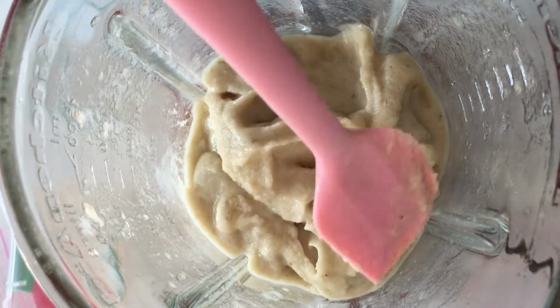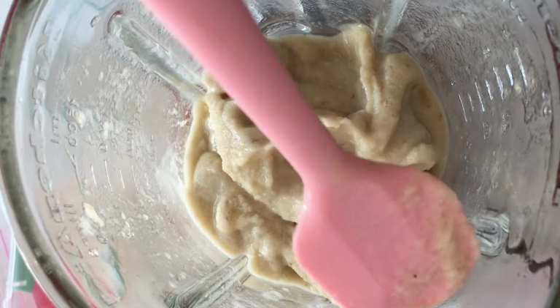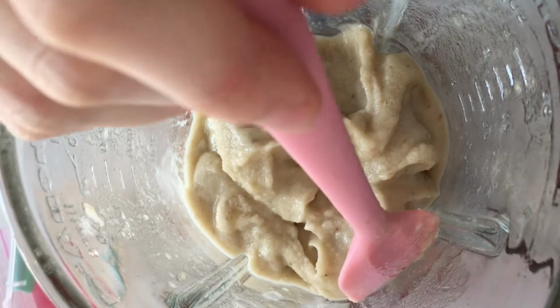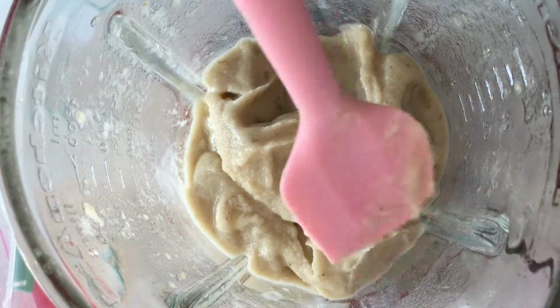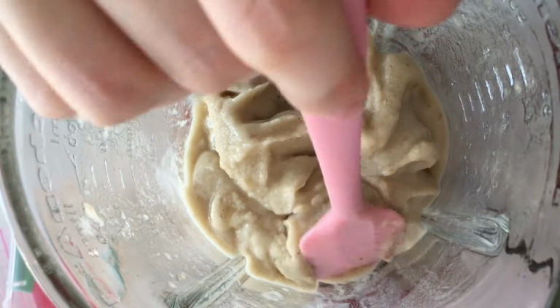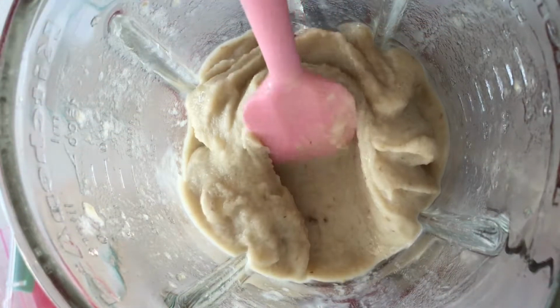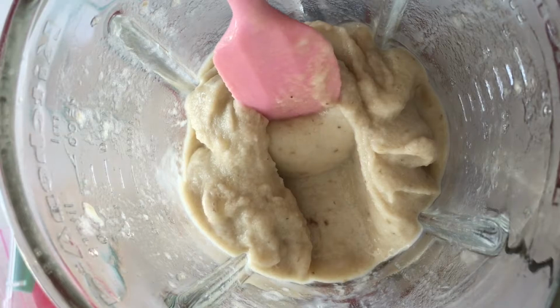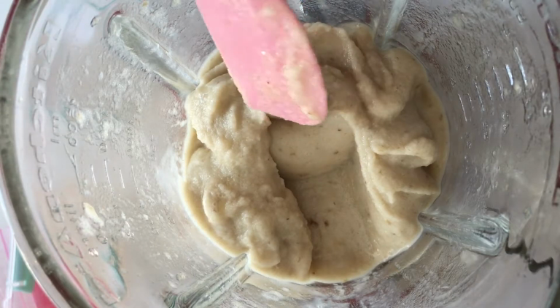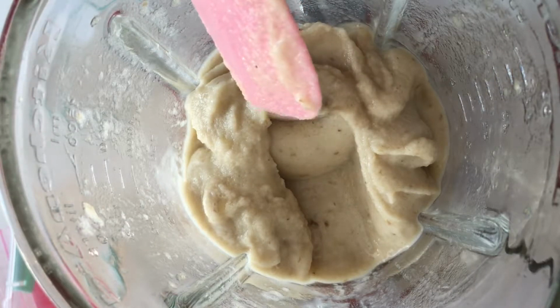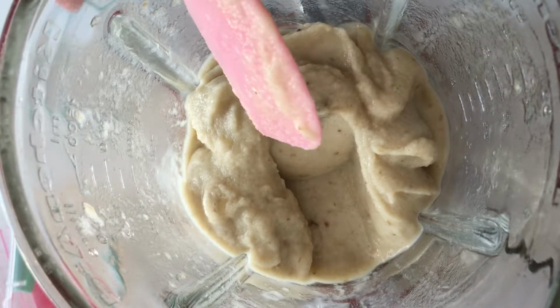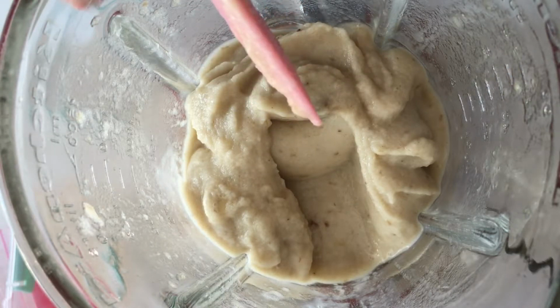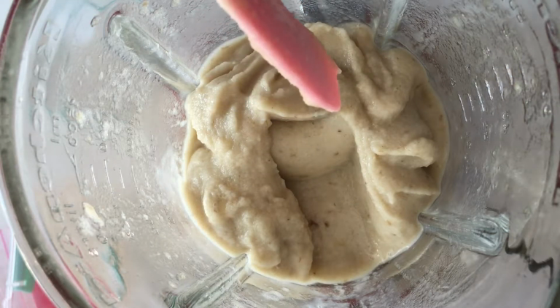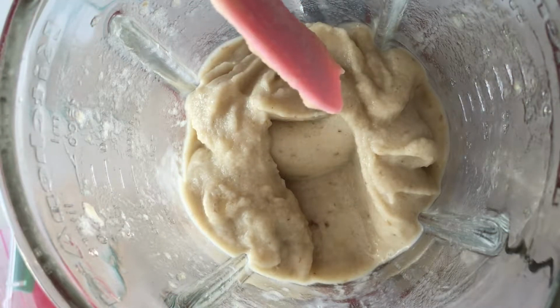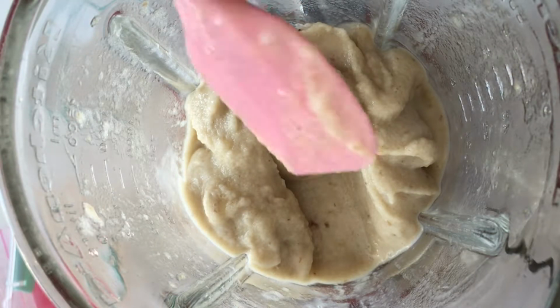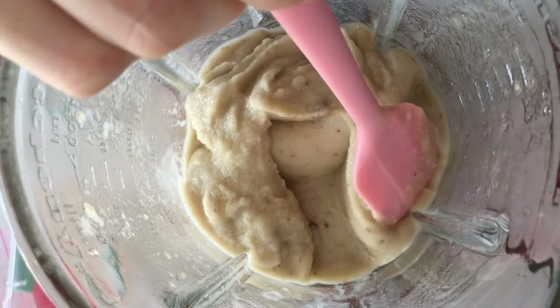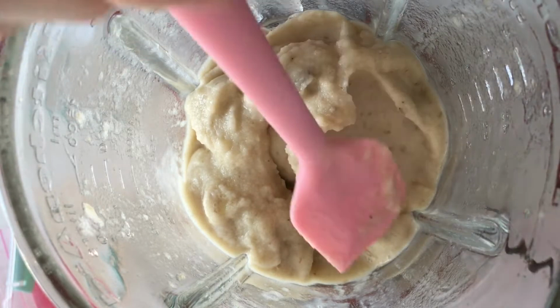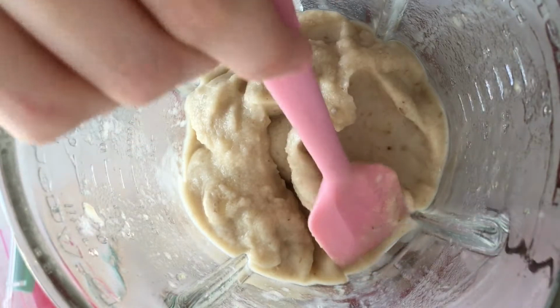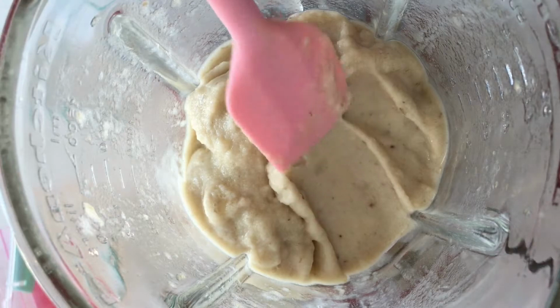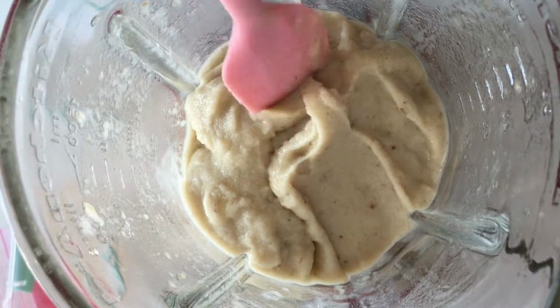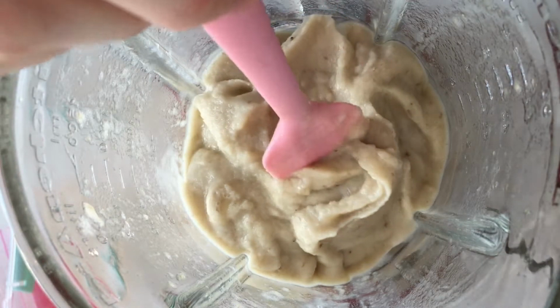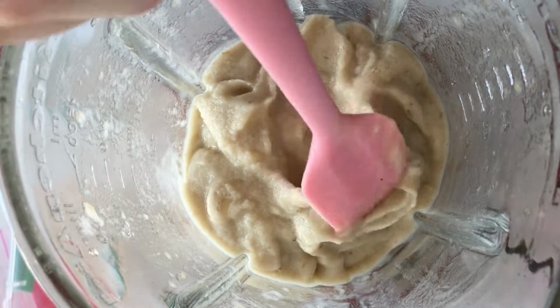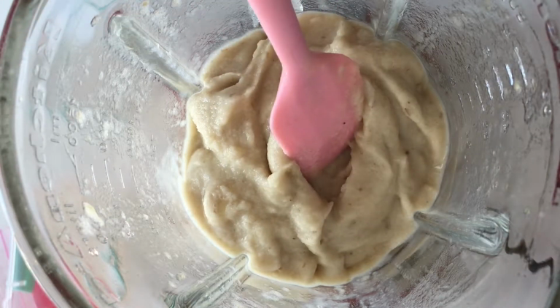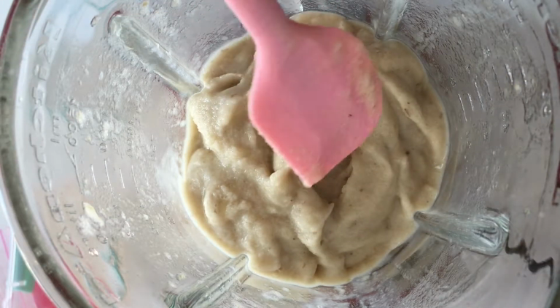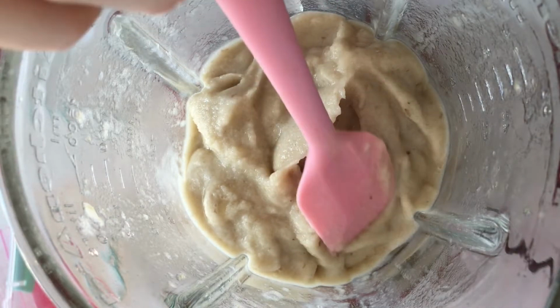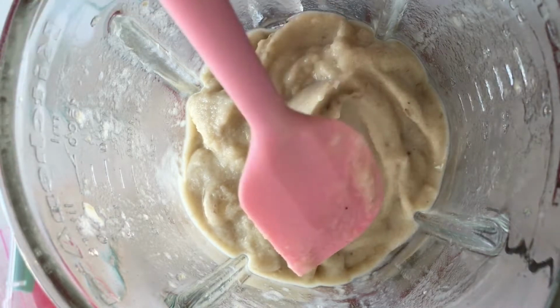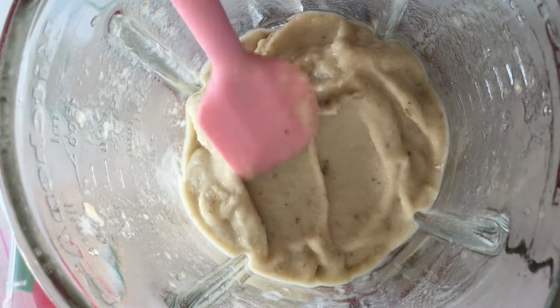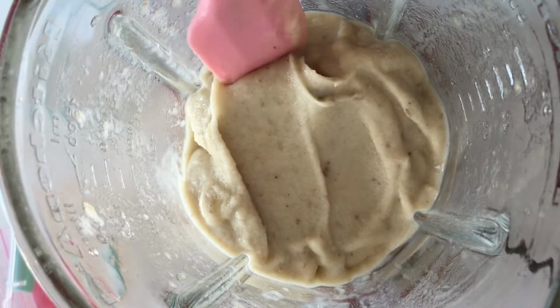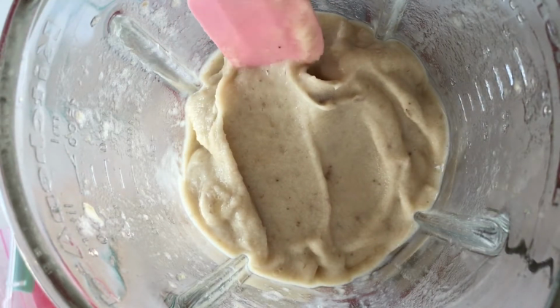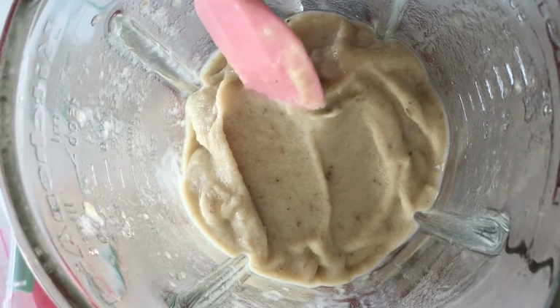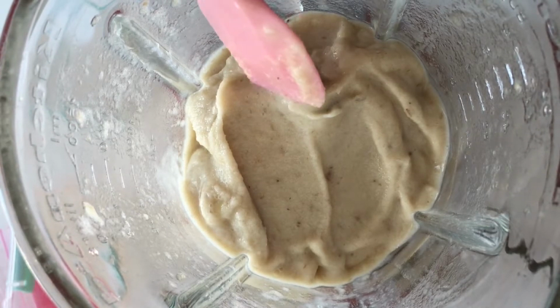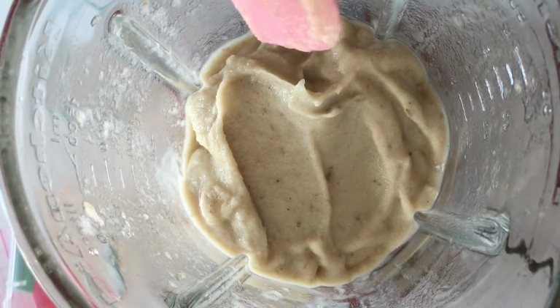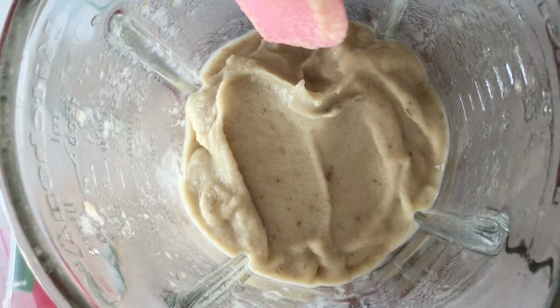You could eat this straight away, which I would recommend. Or you could put it in some containers and put it back in the freezer and eat it later on. I wouldn't leave it in the freezer longer than a week. I try and eat it as soon as possible, but it is so good when it's freshly made.